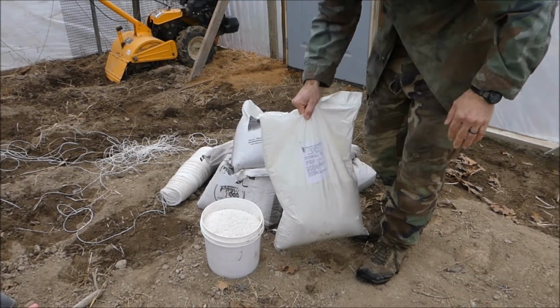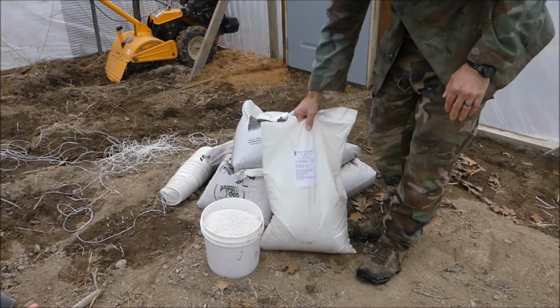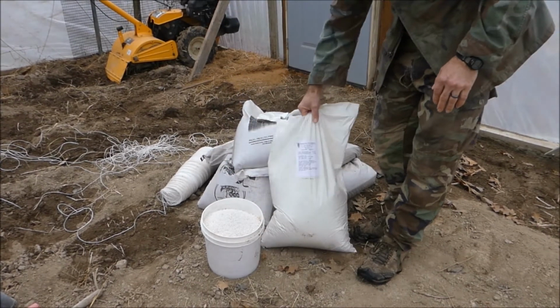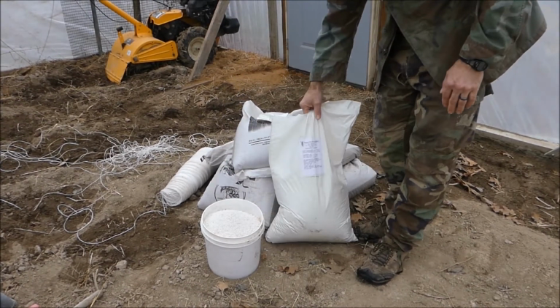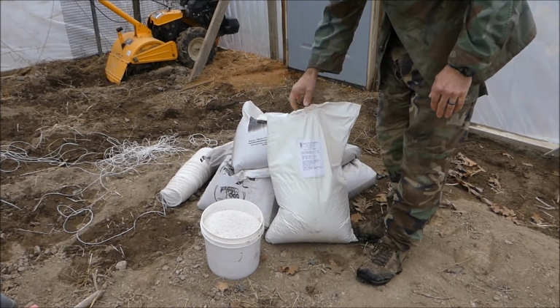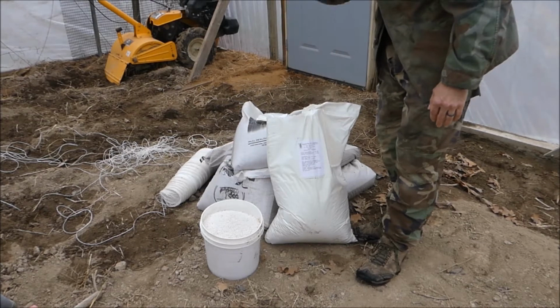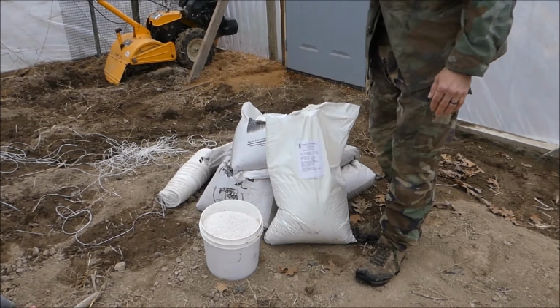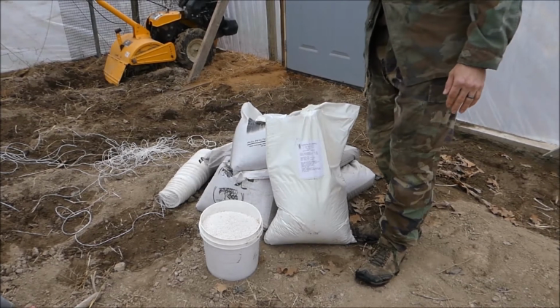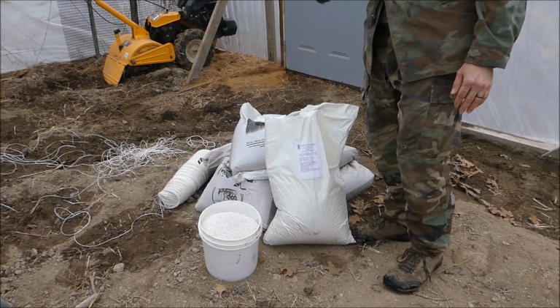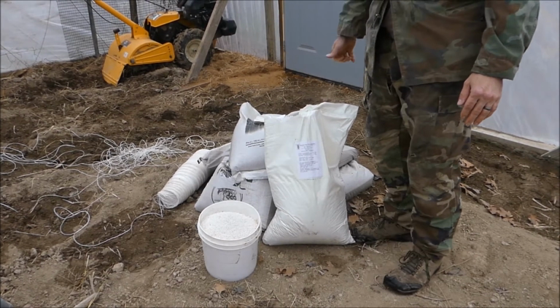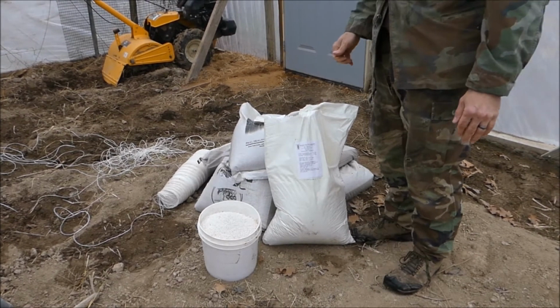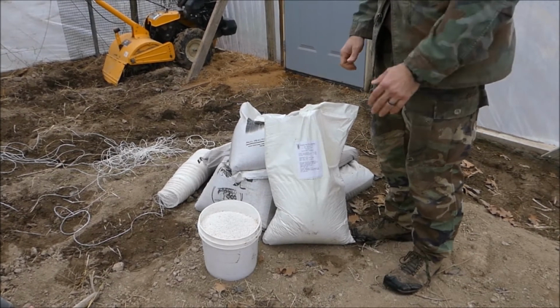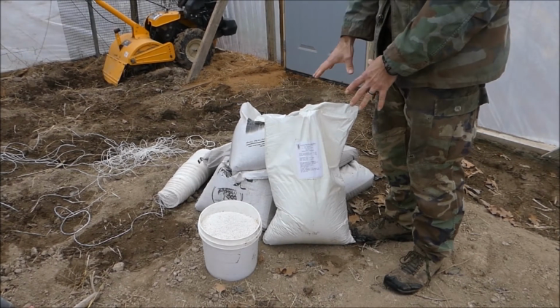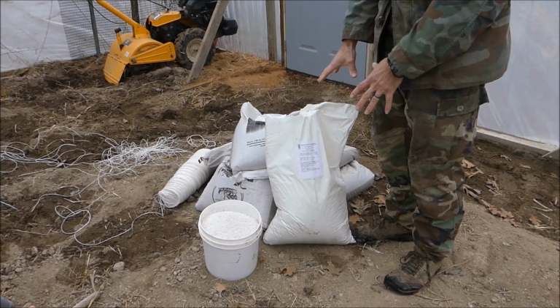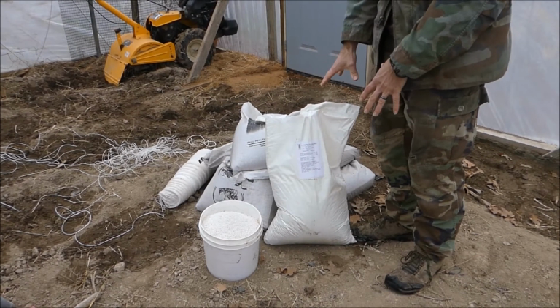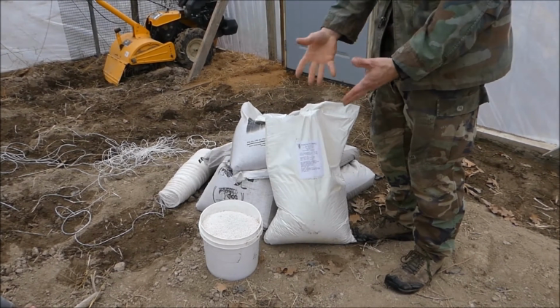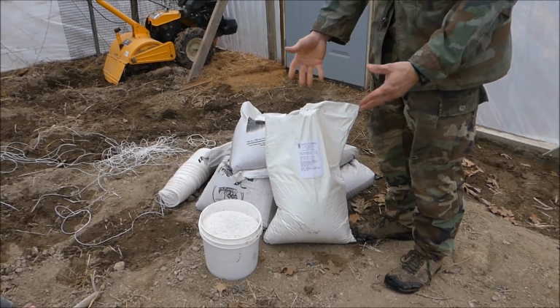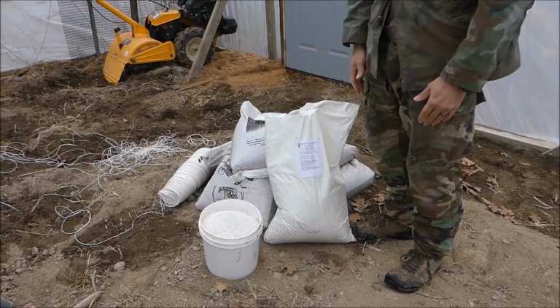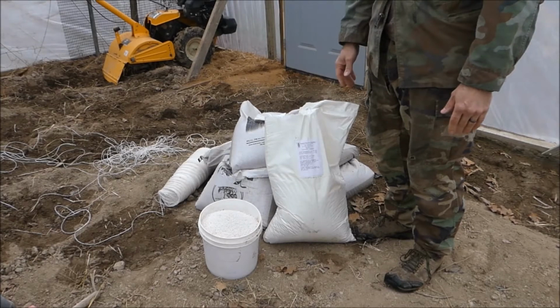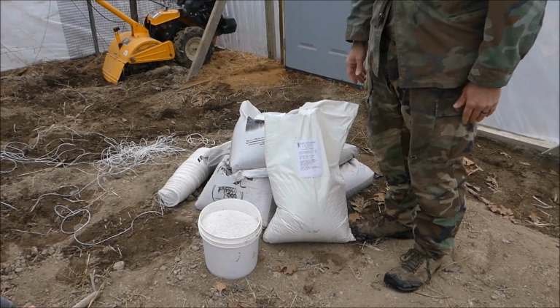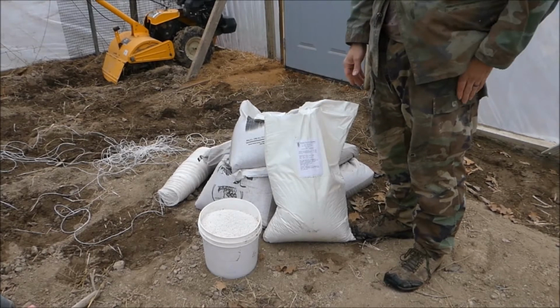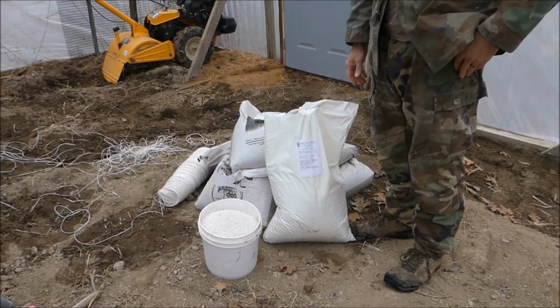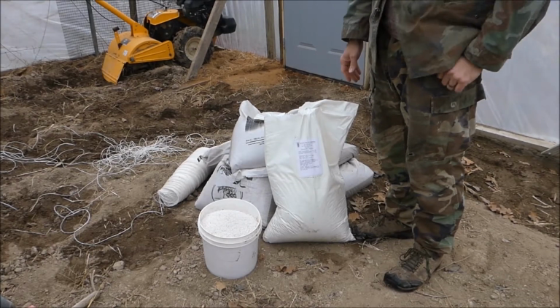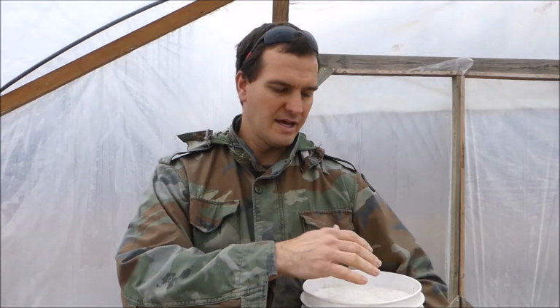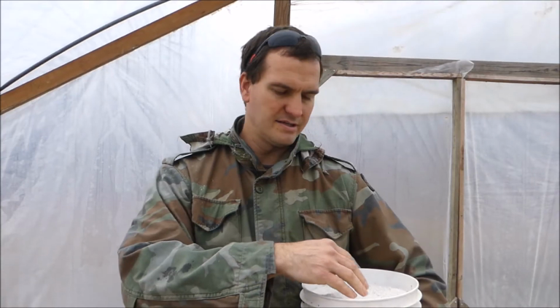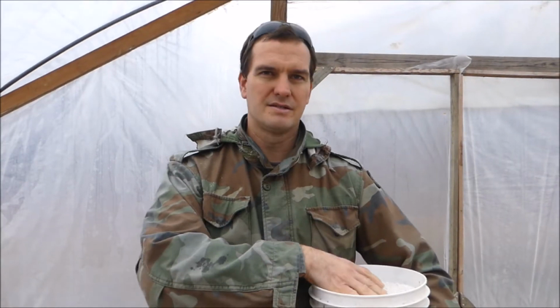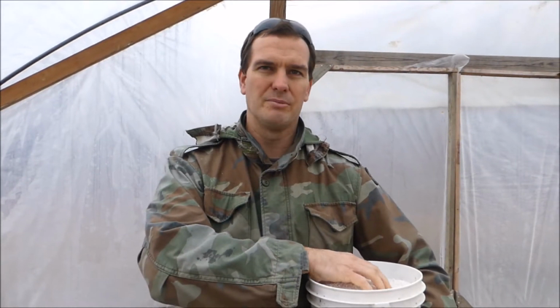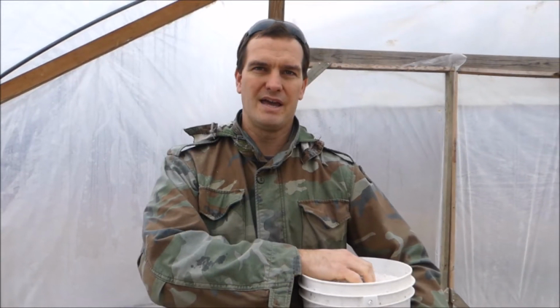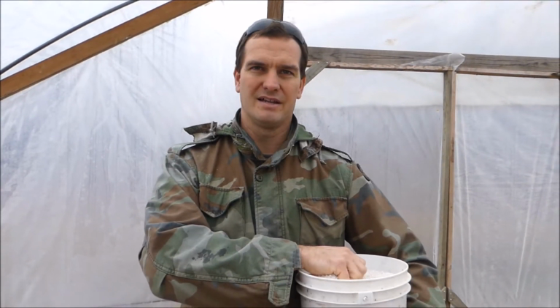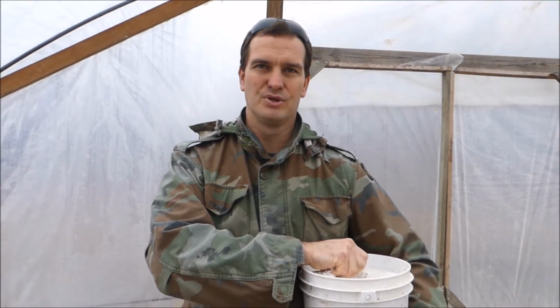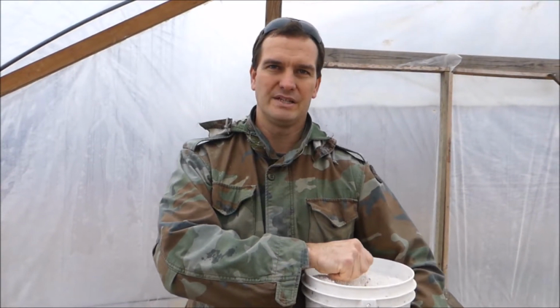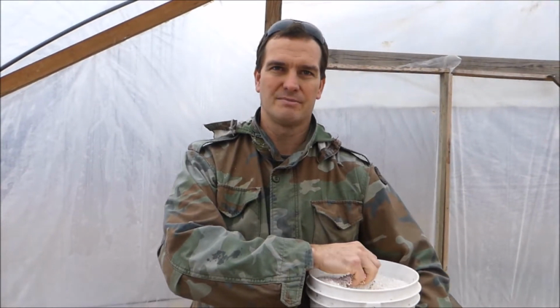I'm not going to go to all the trouble of actually weighing it — I'm just going to guesstimate. This bag is 40 pounds, so I'll use a portion of it. I decided to just sow it by hand, kind of like you would wheat or something.